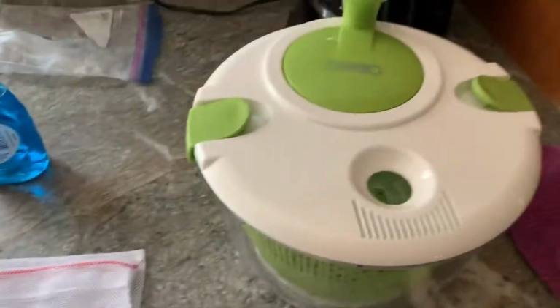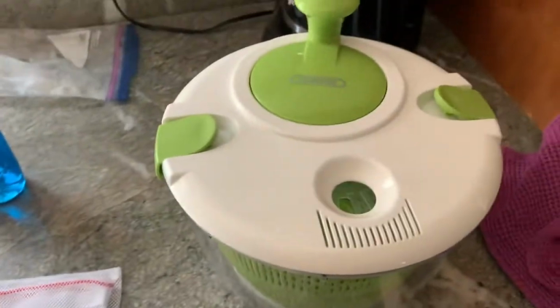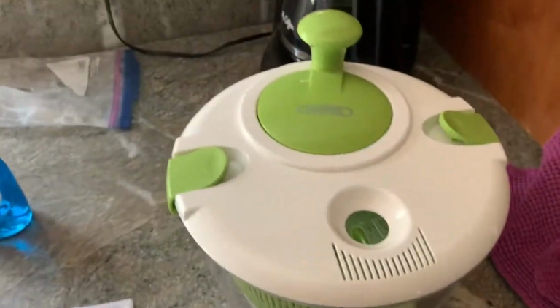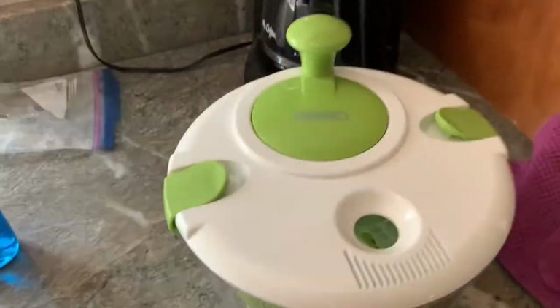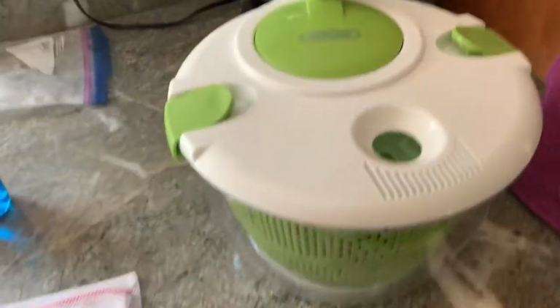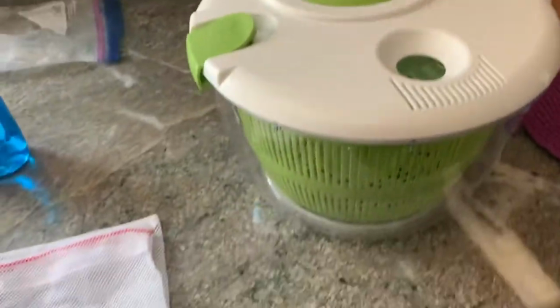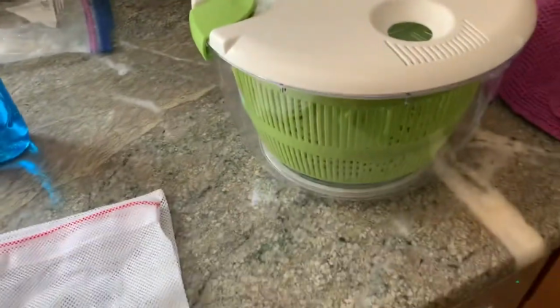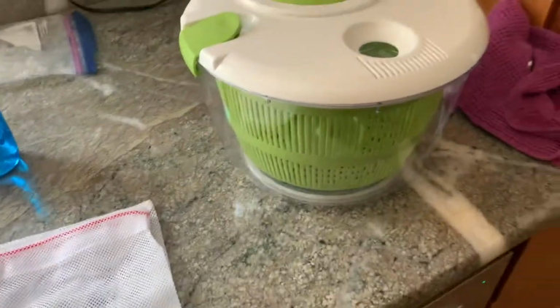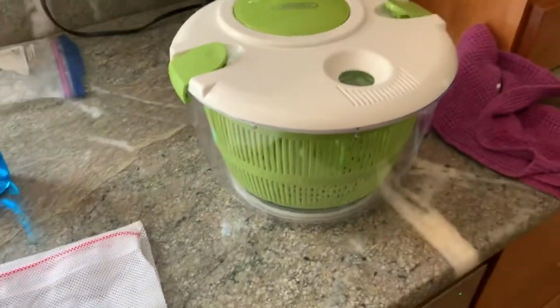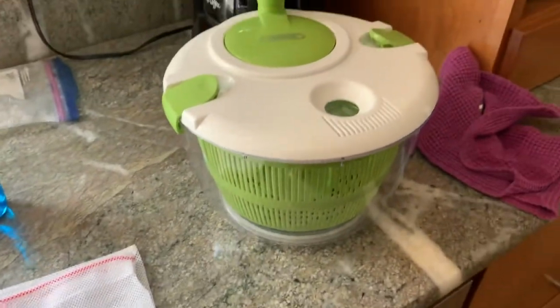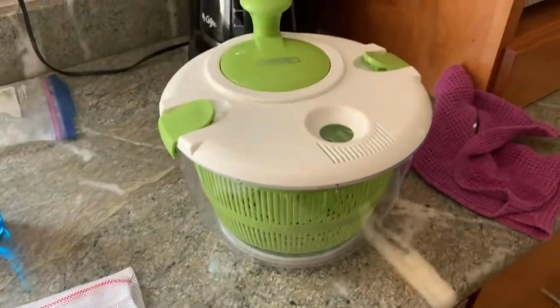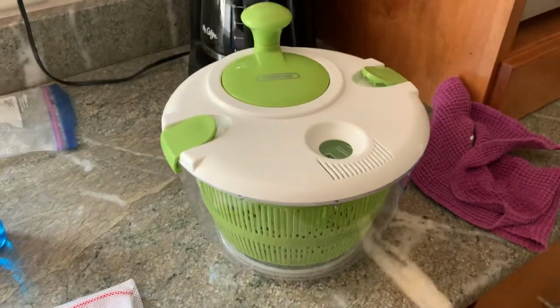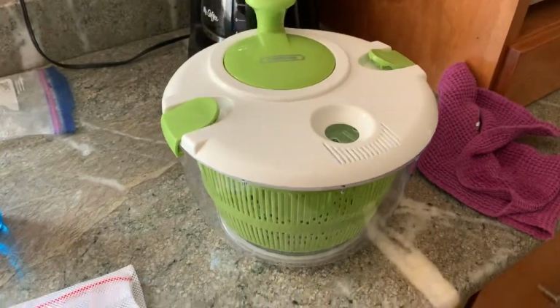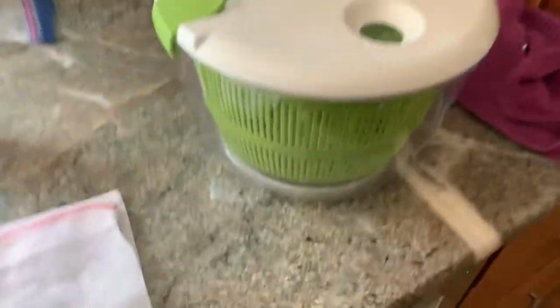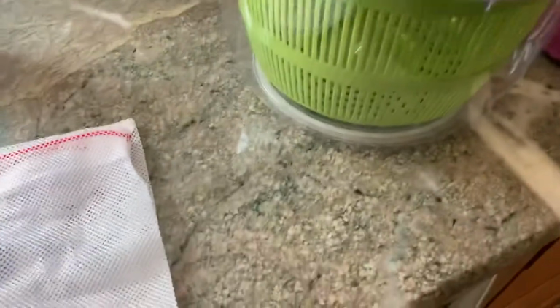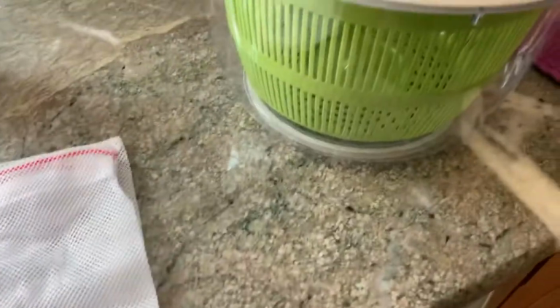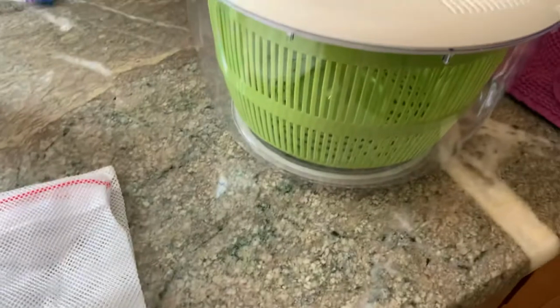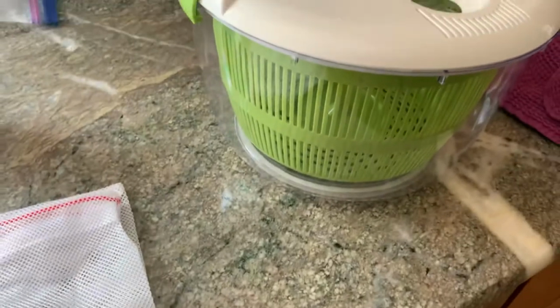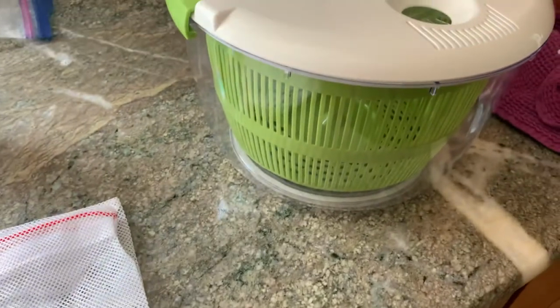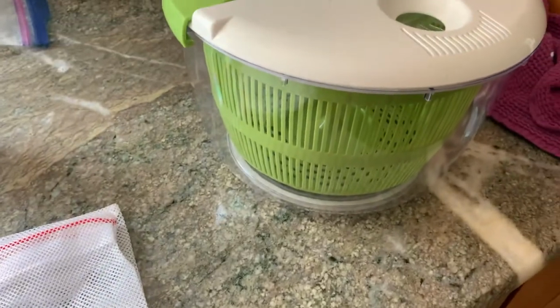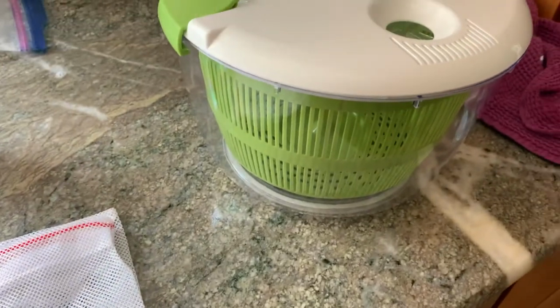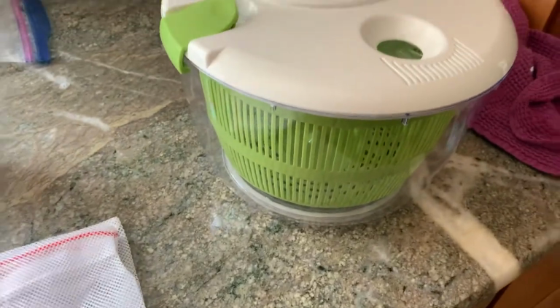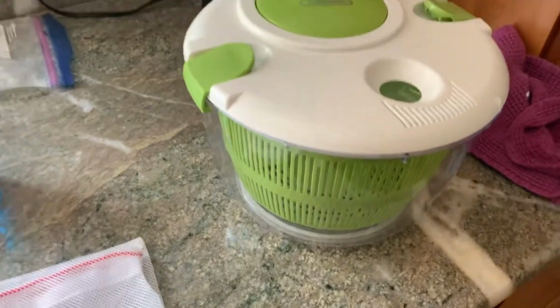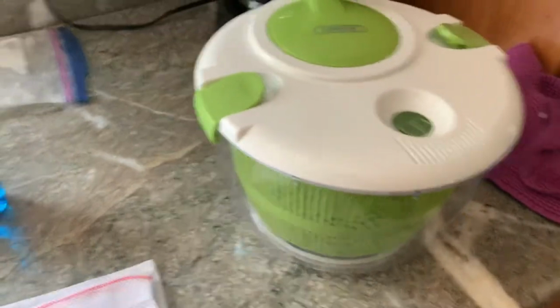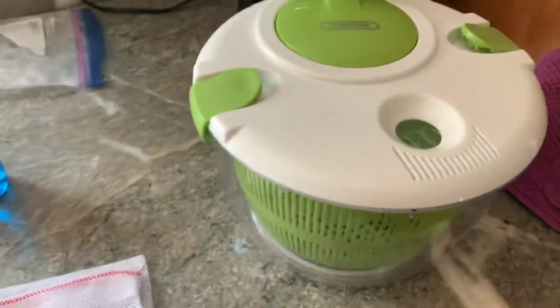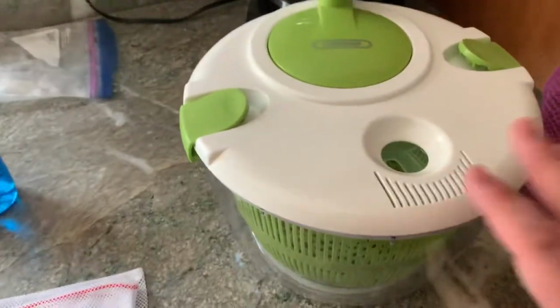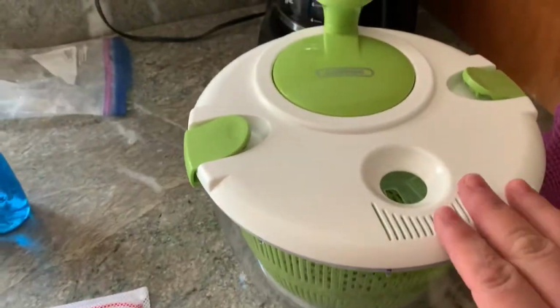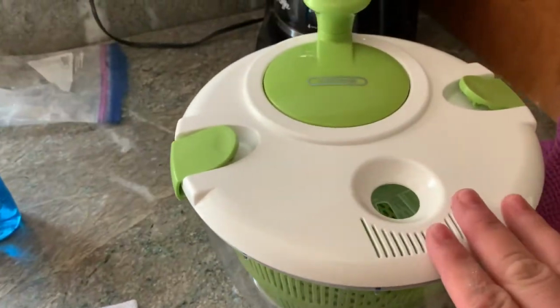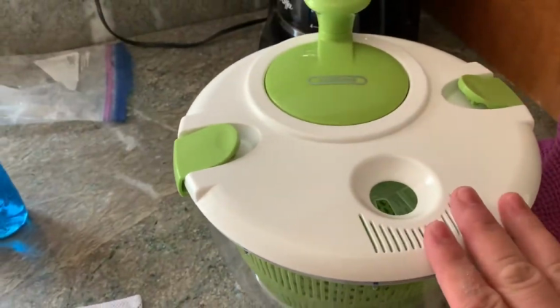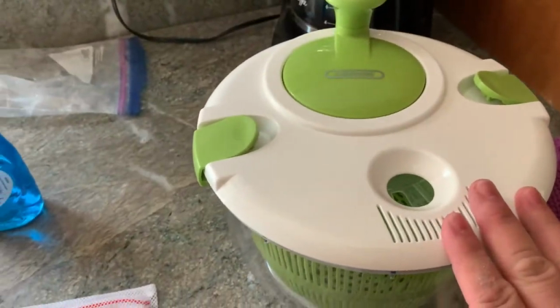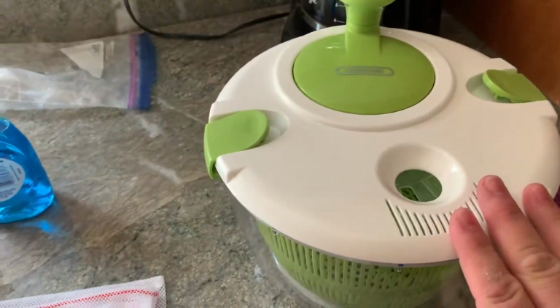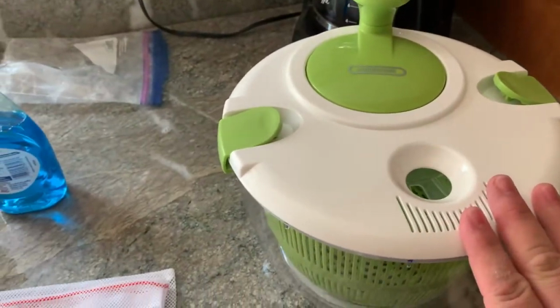This right here might be my secret ingredient — it's just a simple salad spinner. Some stuff might fall through, but it really gets the Lego clean pretty well.